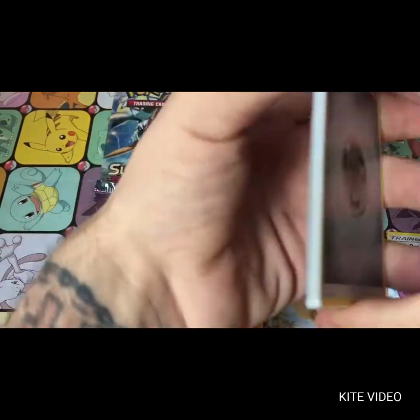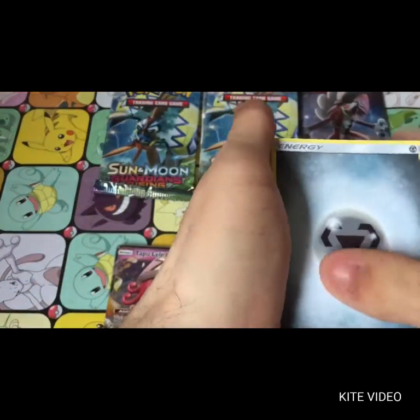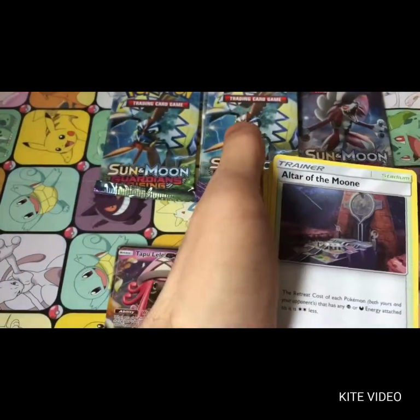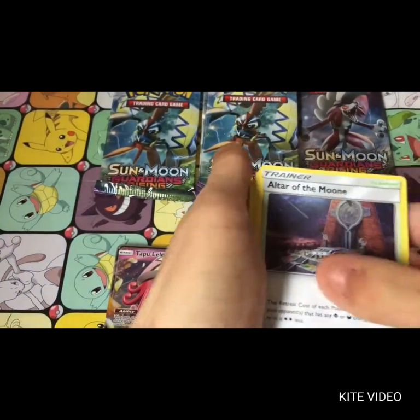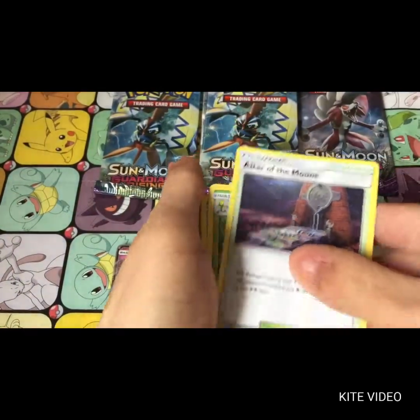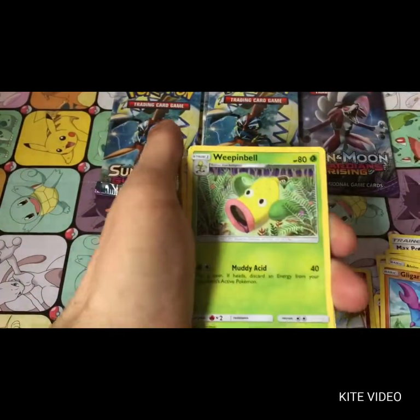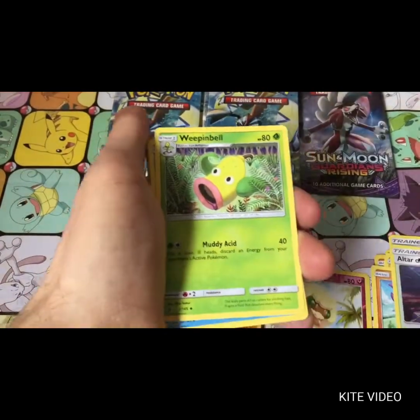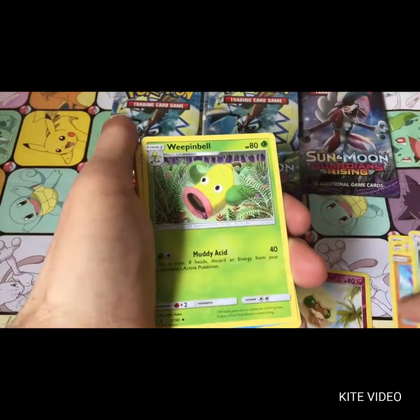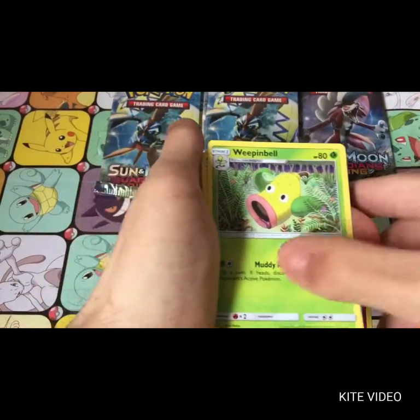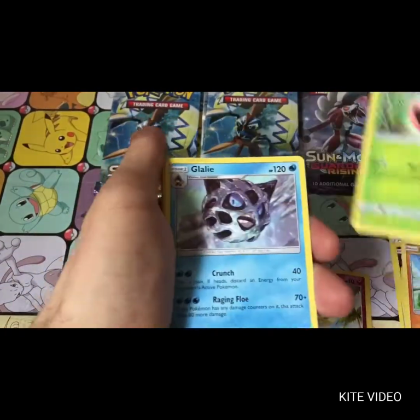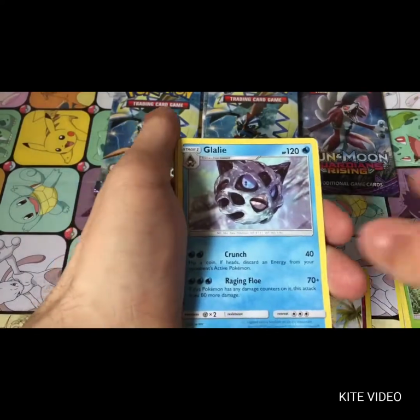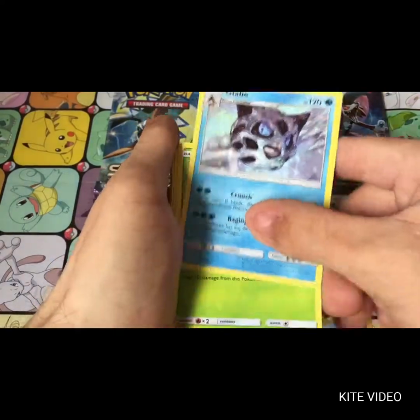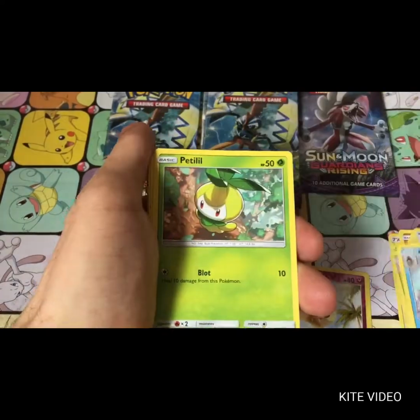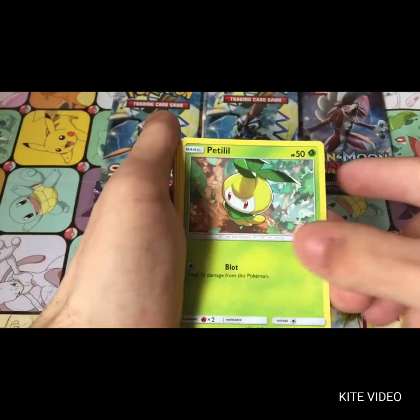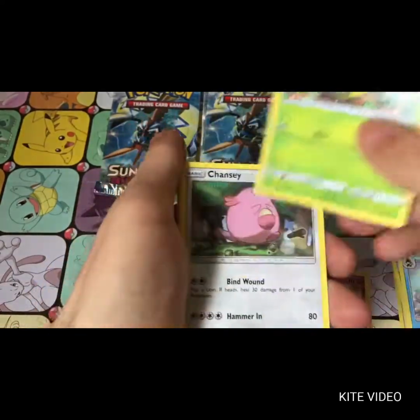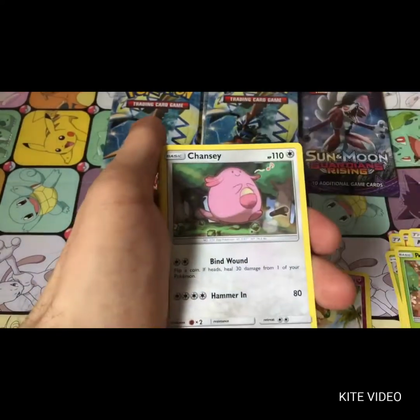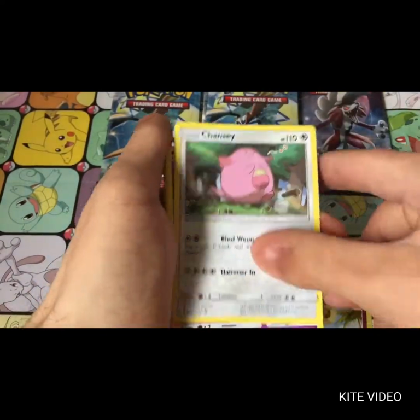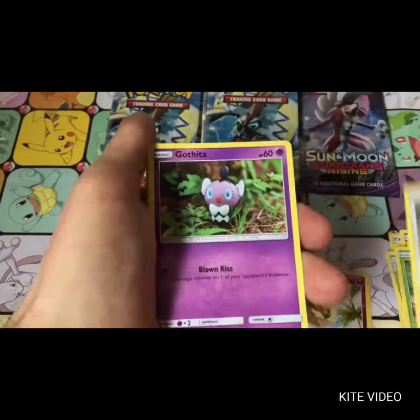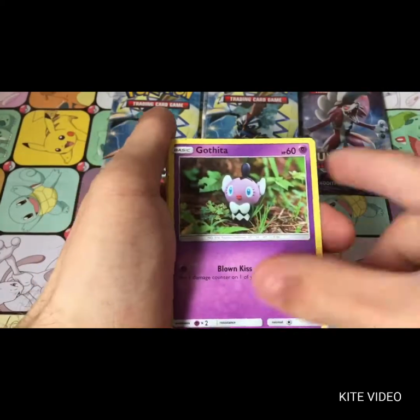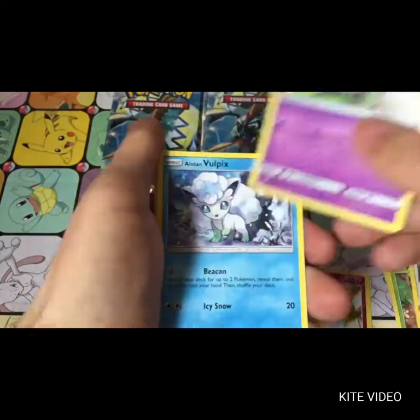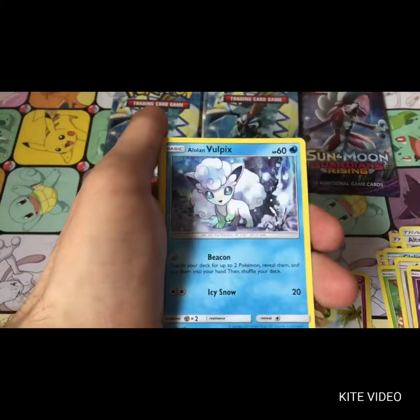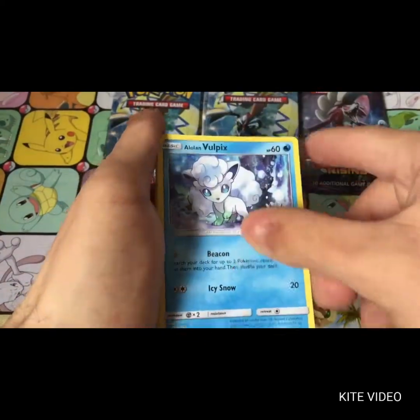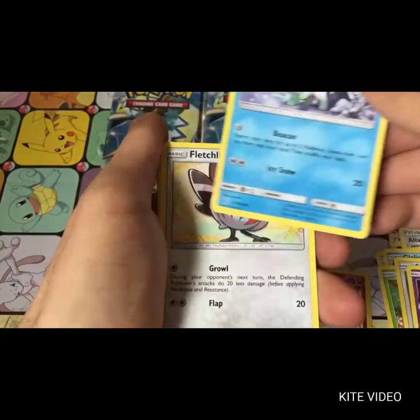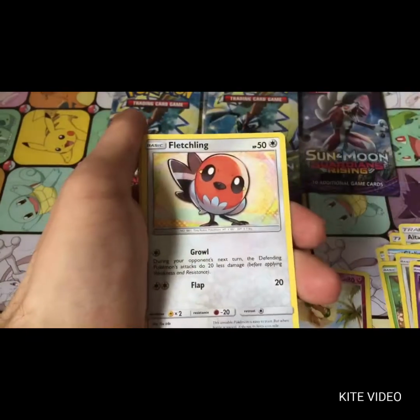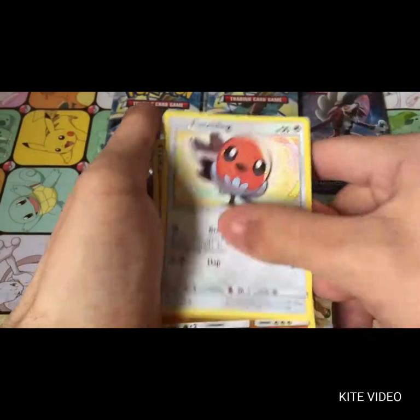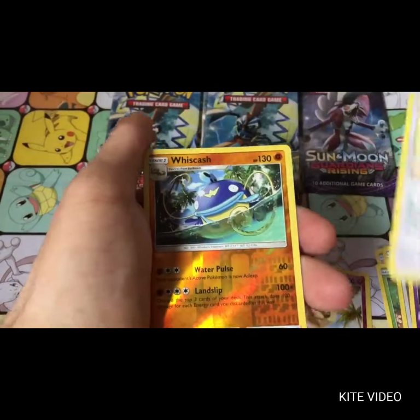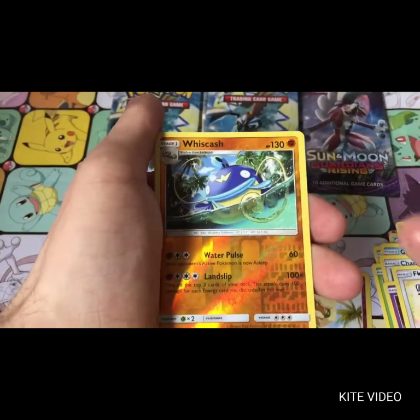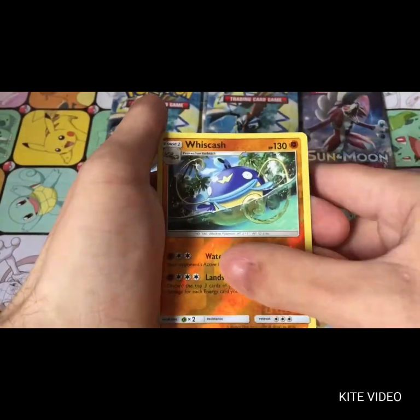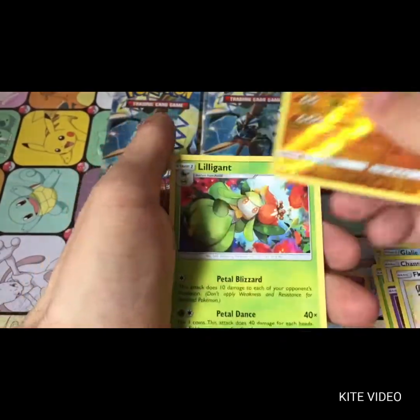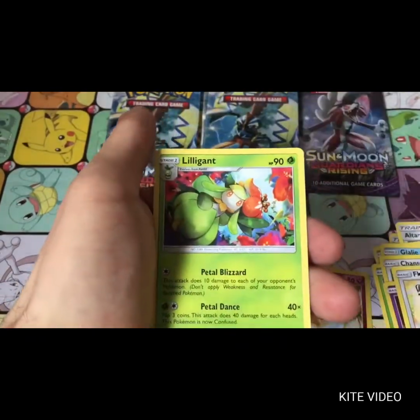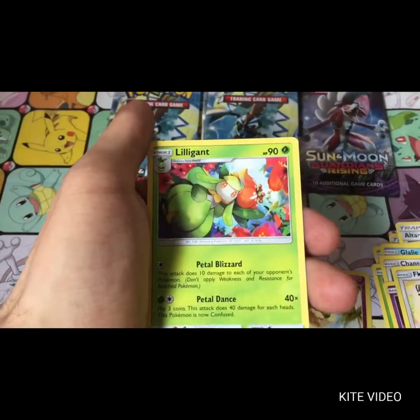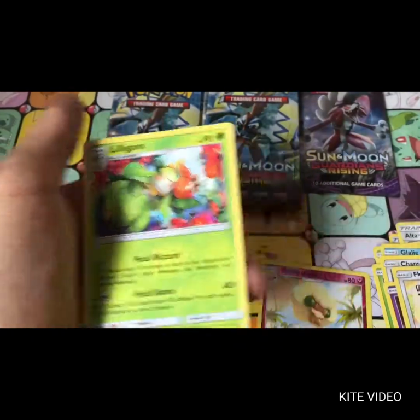I can't believe we actually pulled the Tapu Lele. Ultra Moon, Weepinbell, Glalie, Petilil, Chansey, Gothita, Alolan Vulpix, Fletchling, Whismur, and Lilligant.